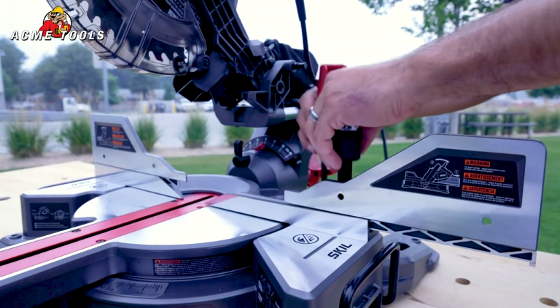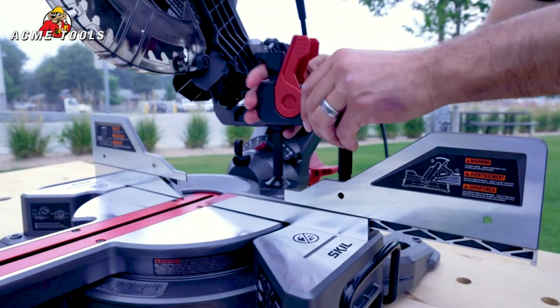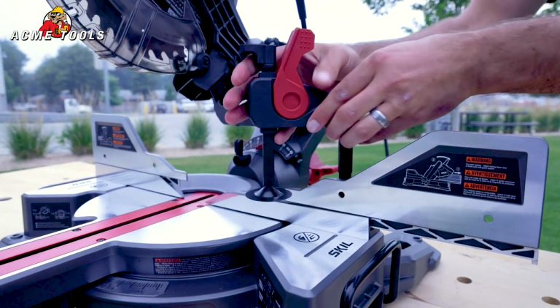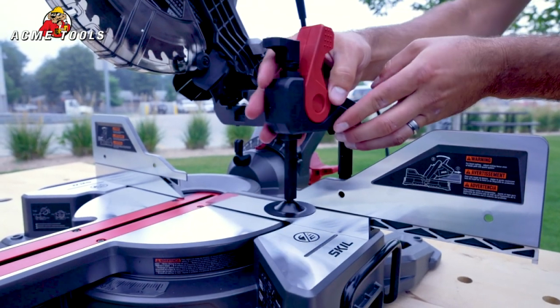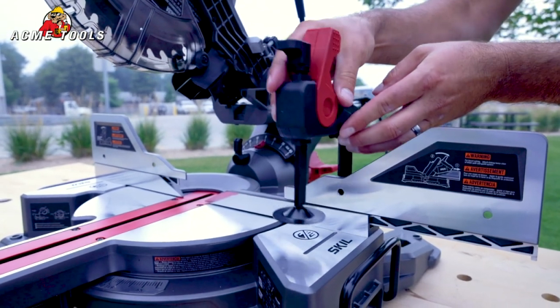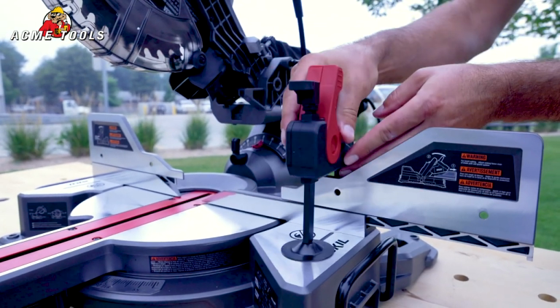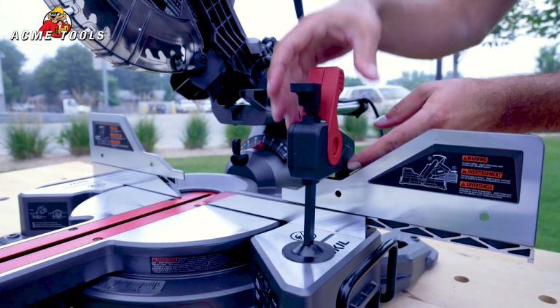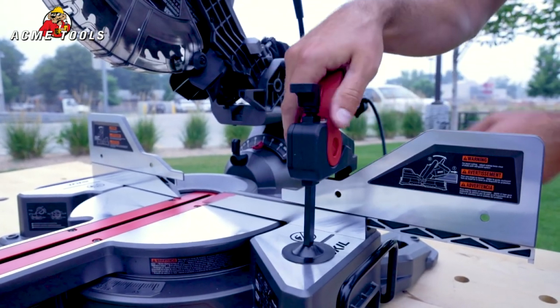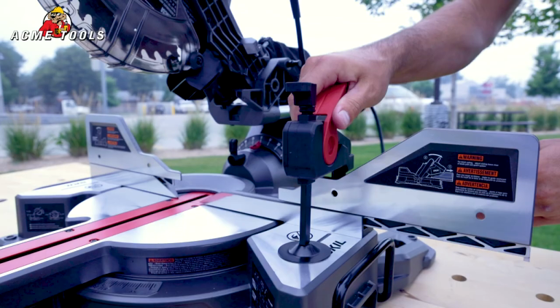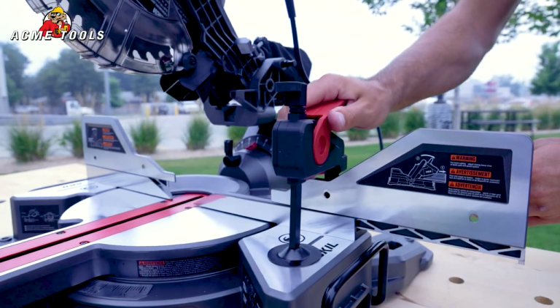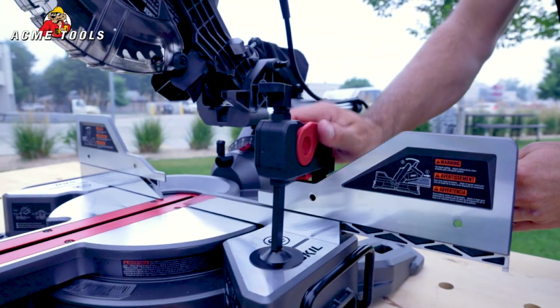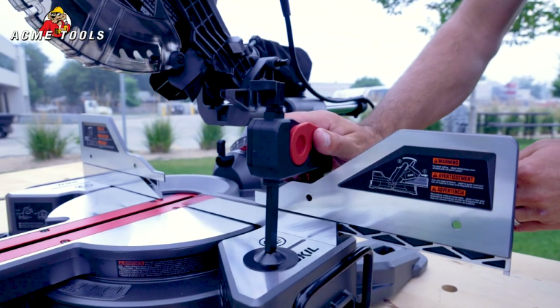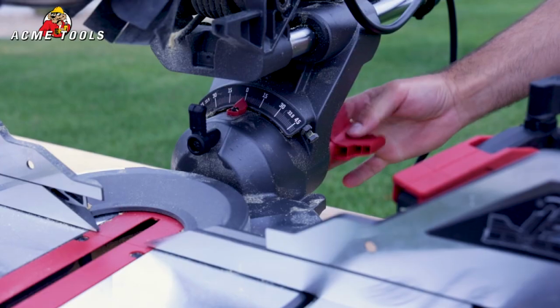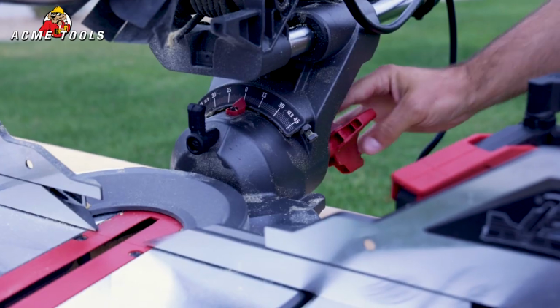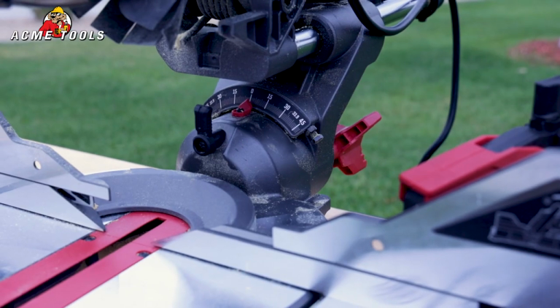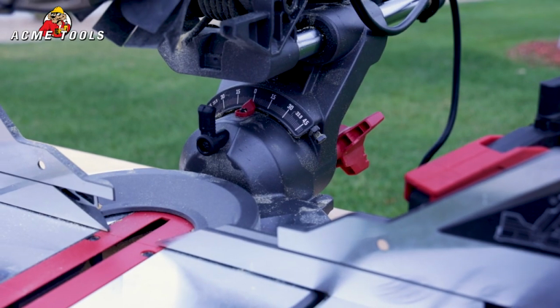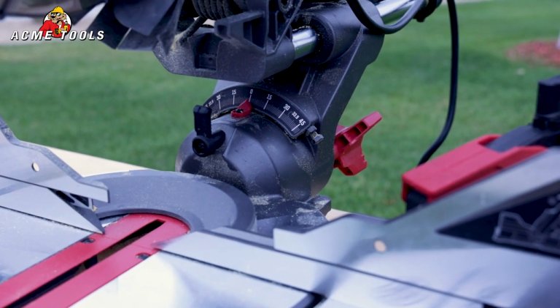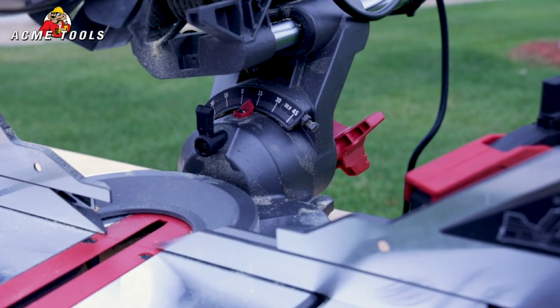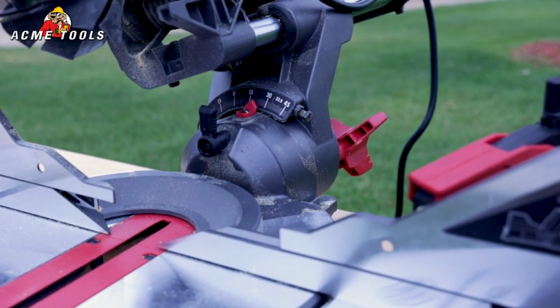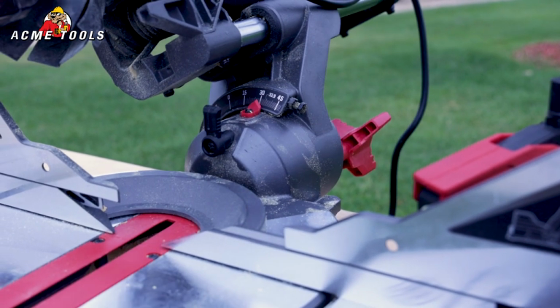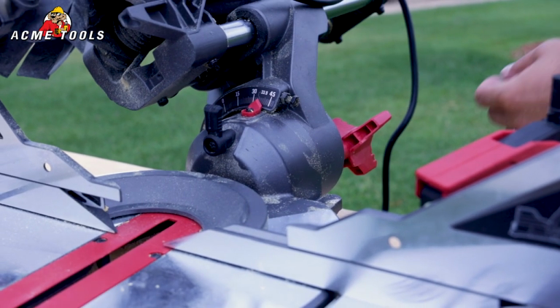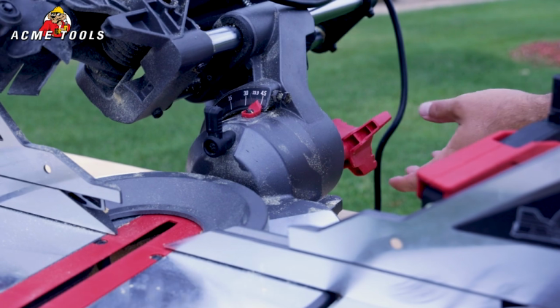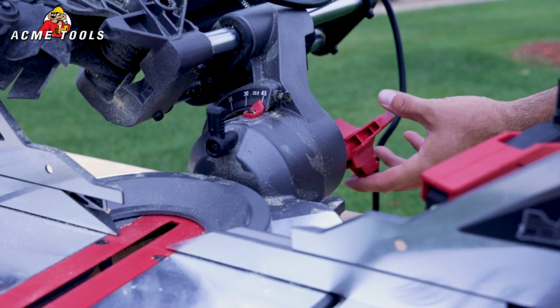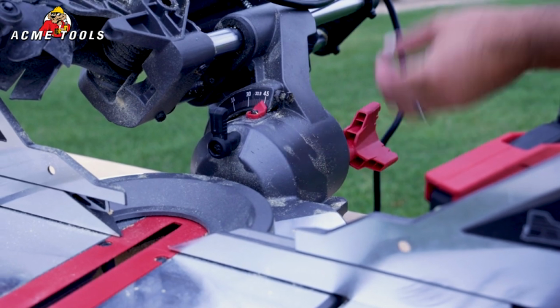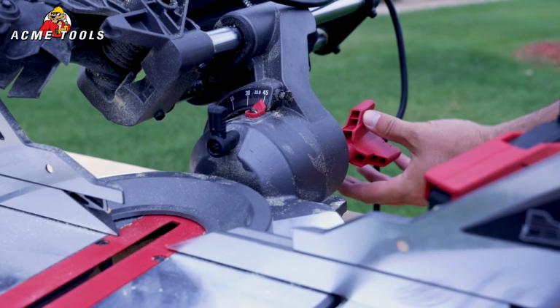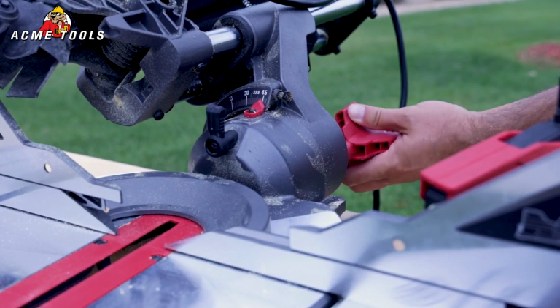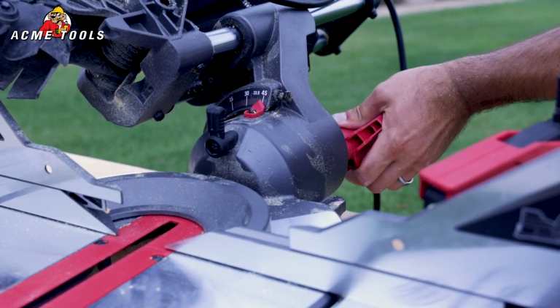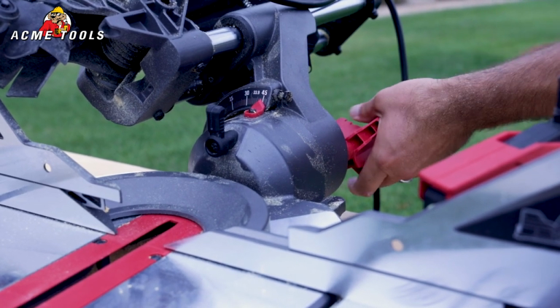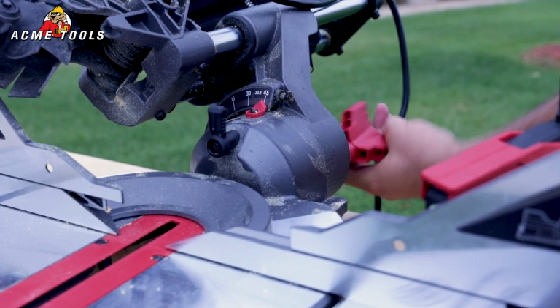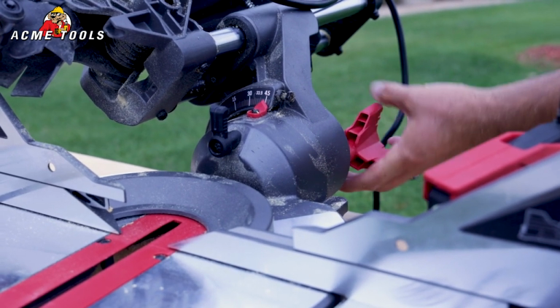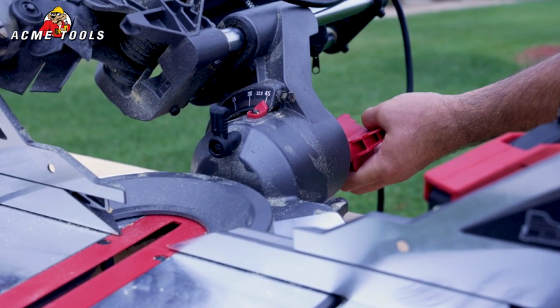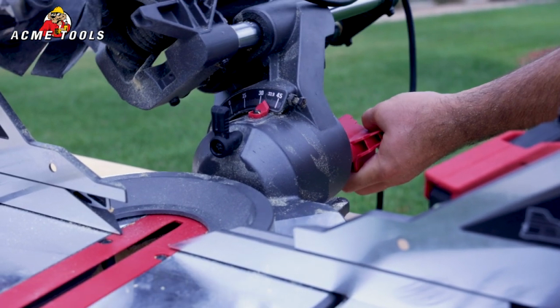The quick work clamp quickly secures materials for safer cutting. It cuts up to 50 degrees on the left and 50 degrees on the right, which allows you to use this saw in any of your day-to-day activities.